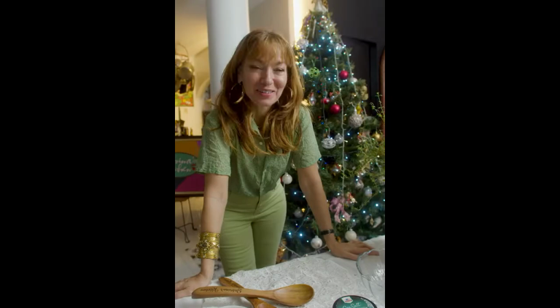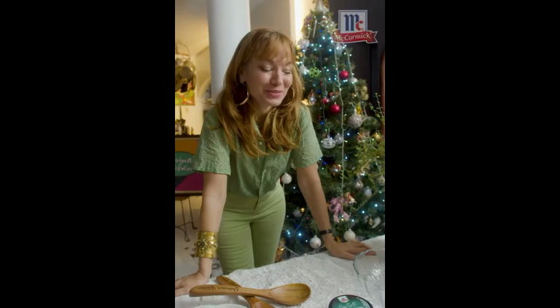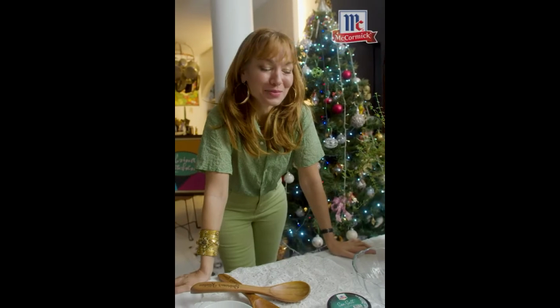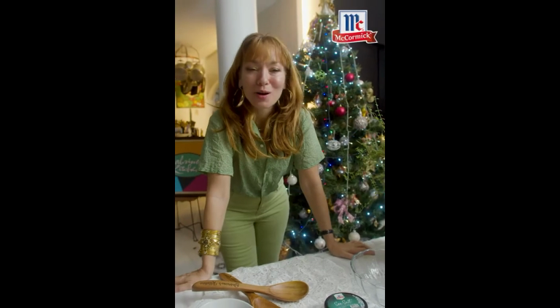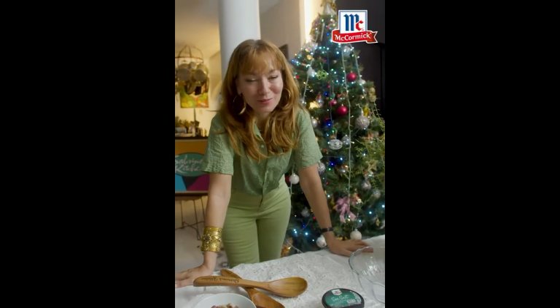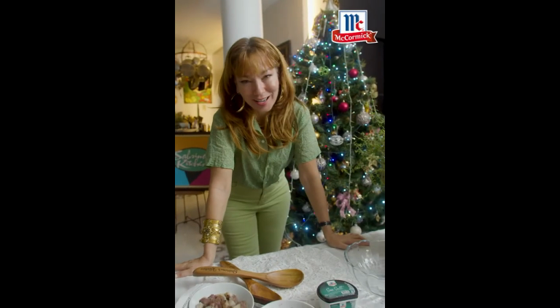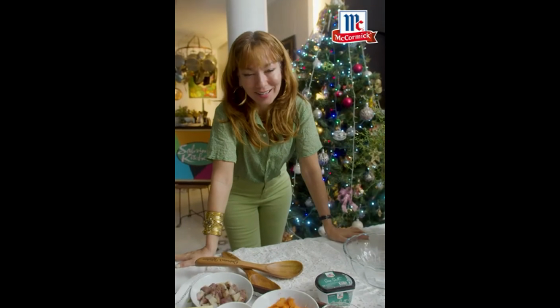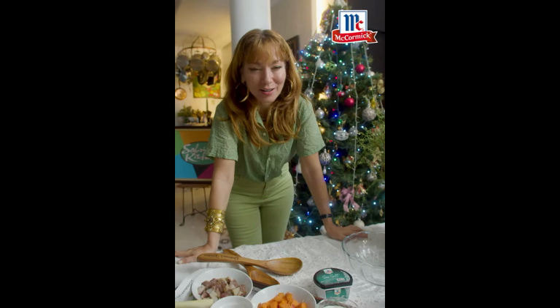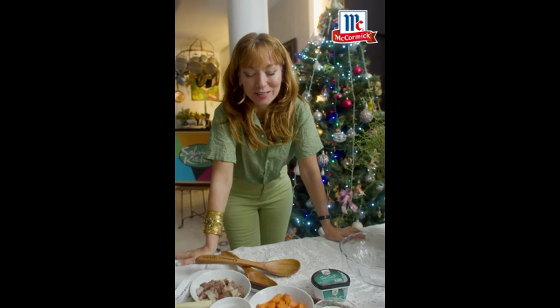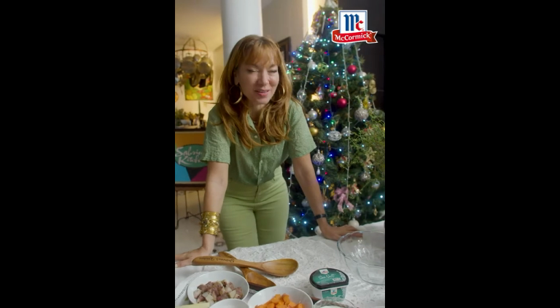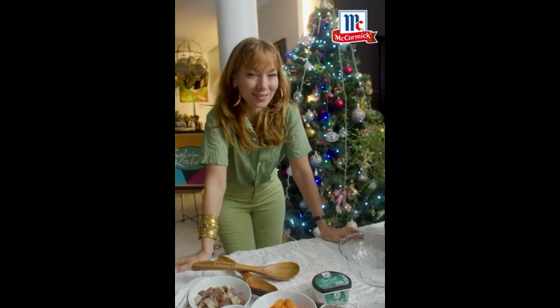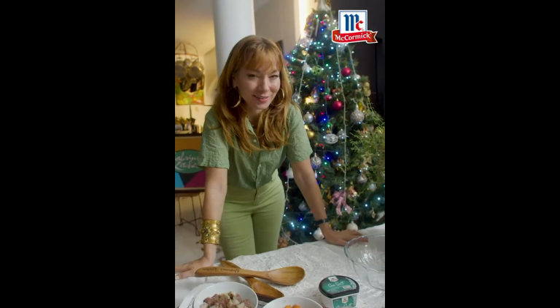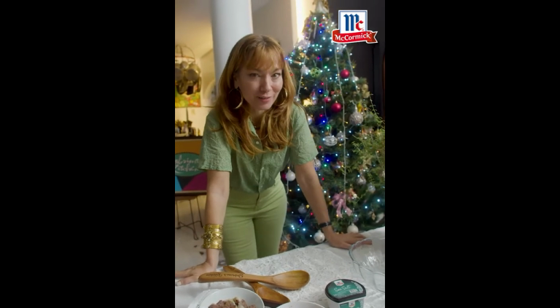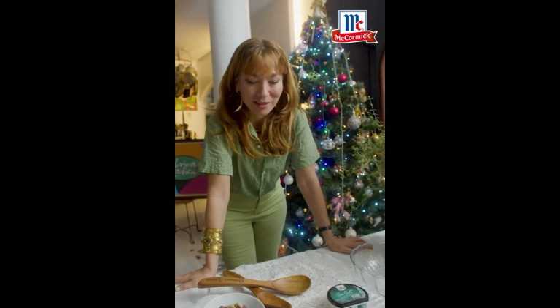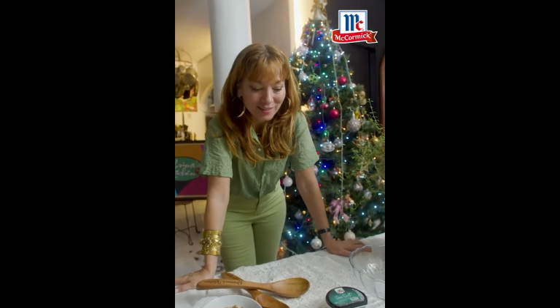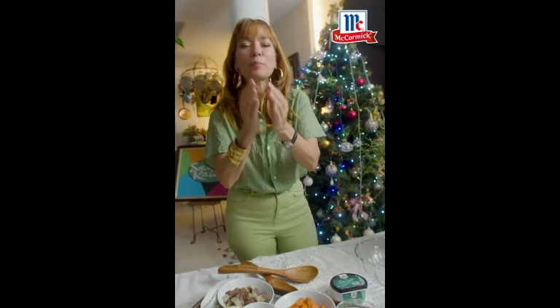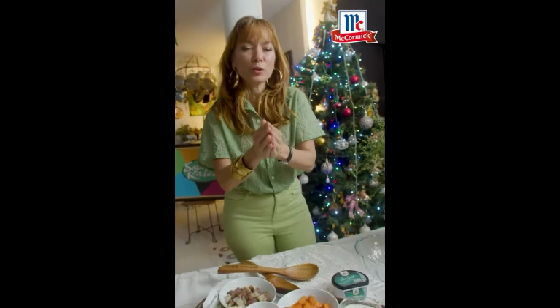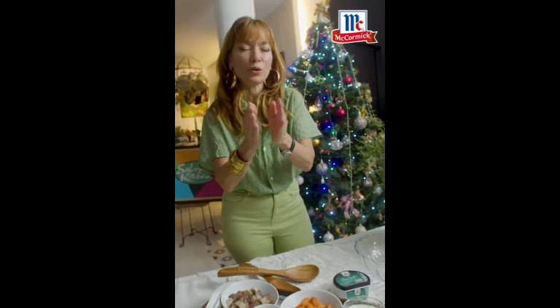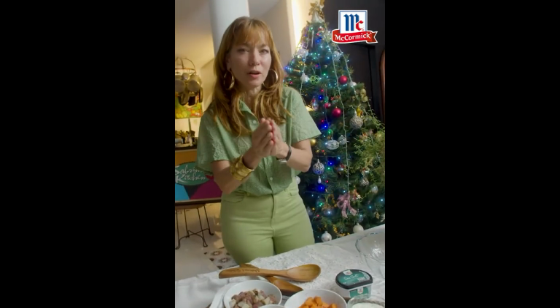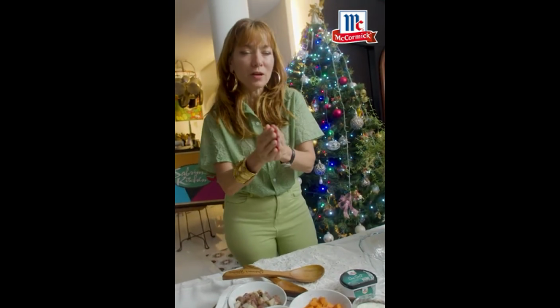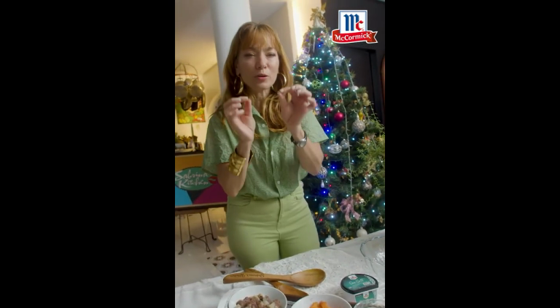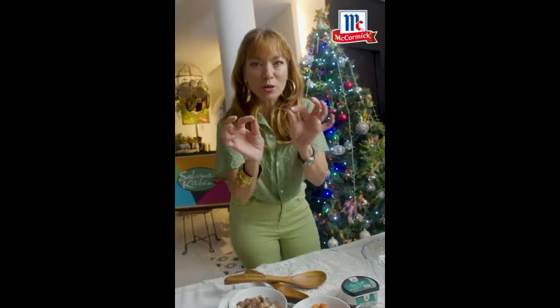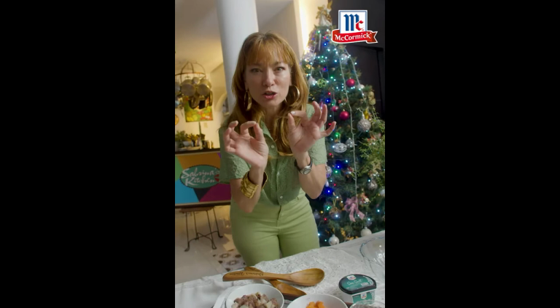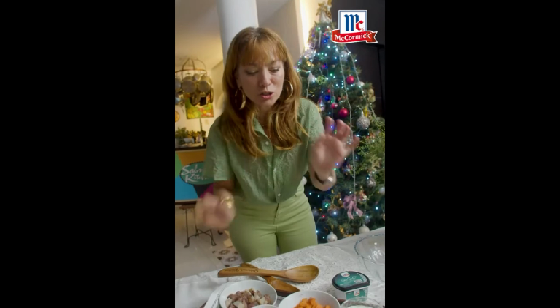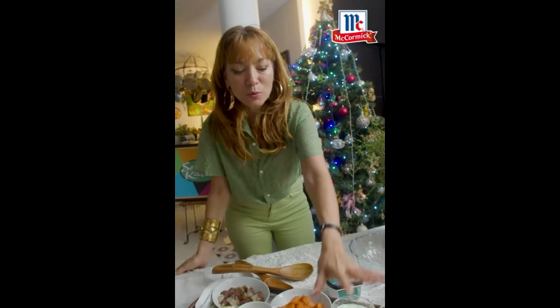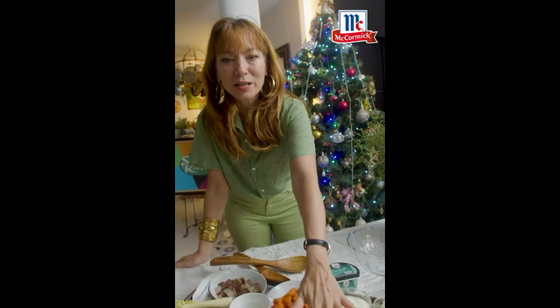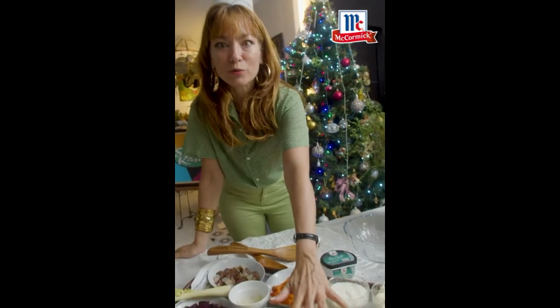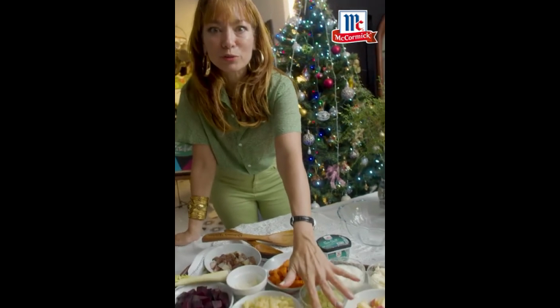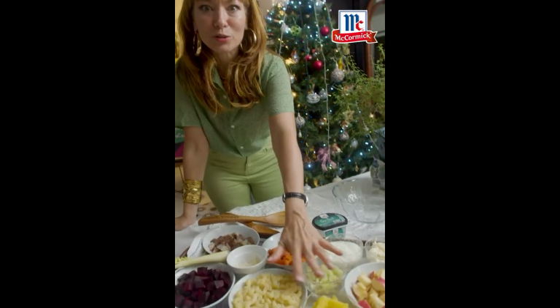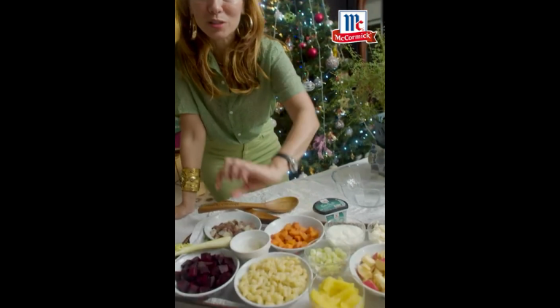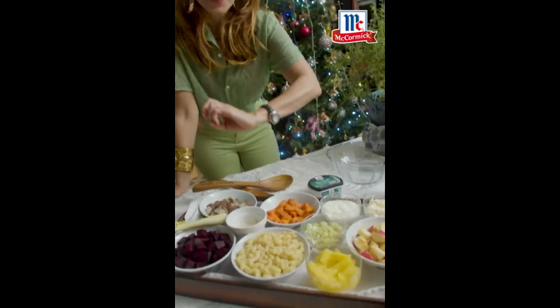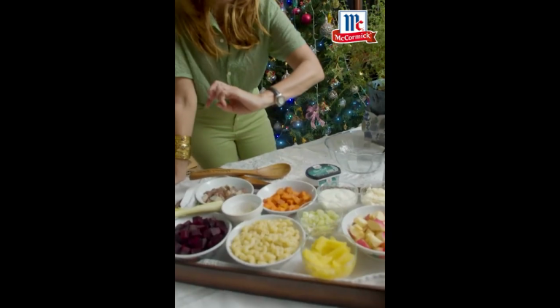We're going to do this wonderful salad. I love it. It's a pink salad and I love pink. And I promise you, you're going to love it because we are going to cheat with some natural fruits that are sweet.